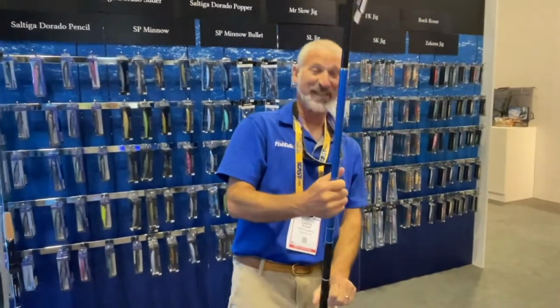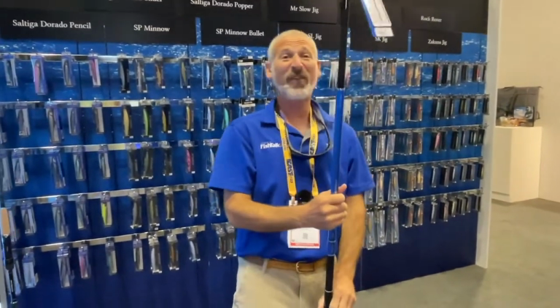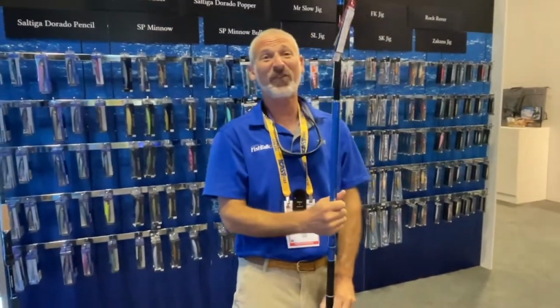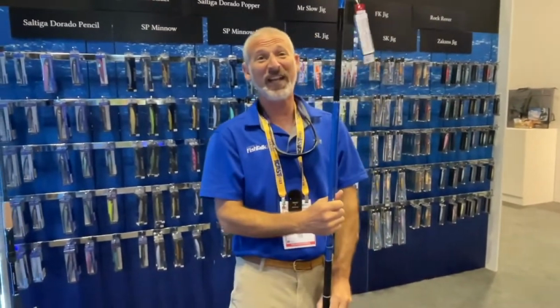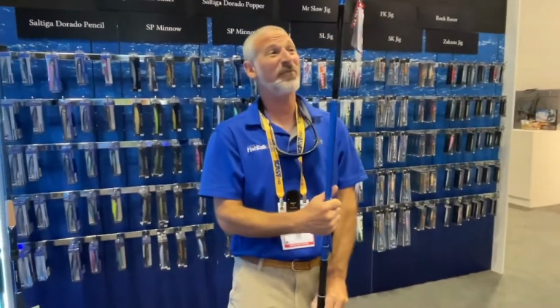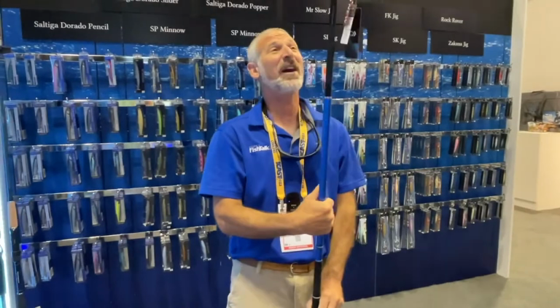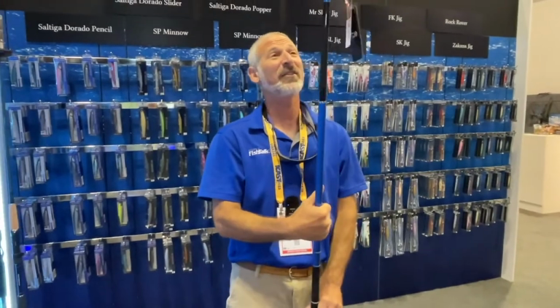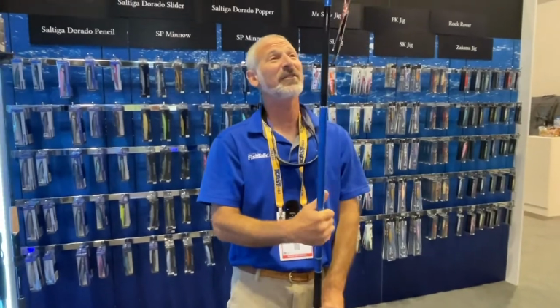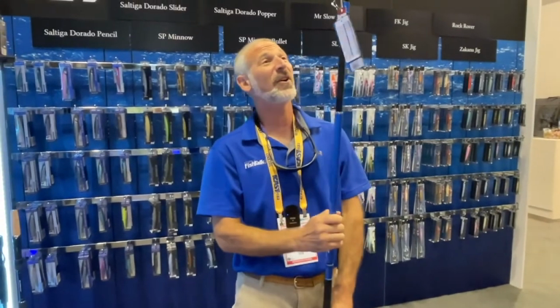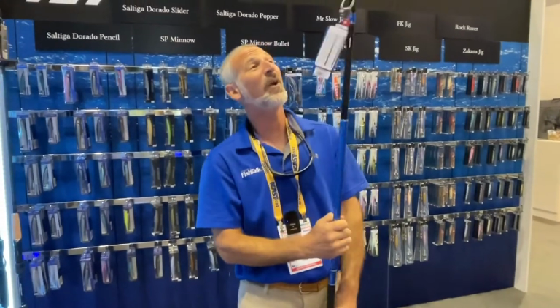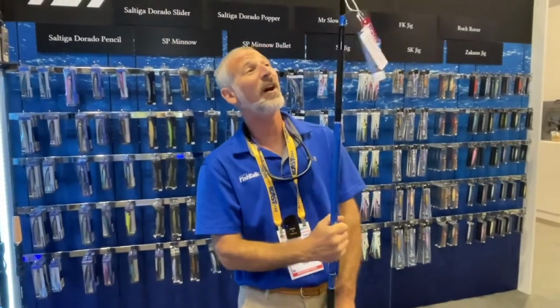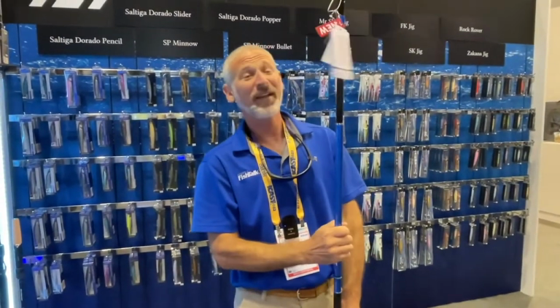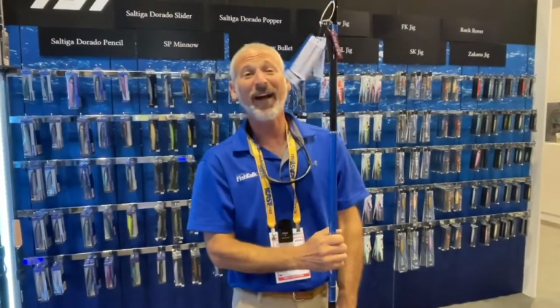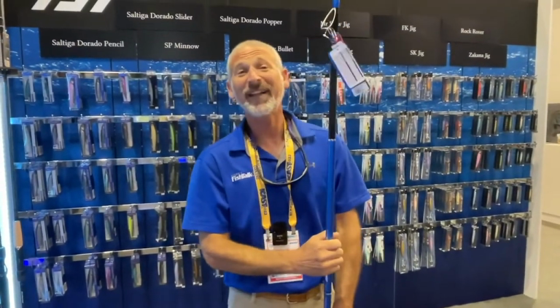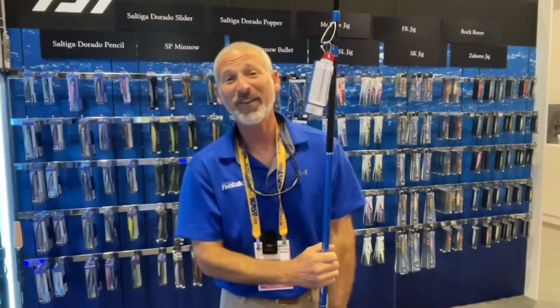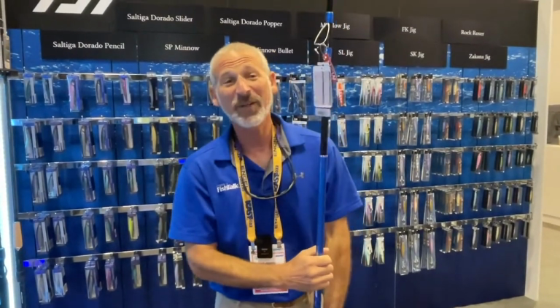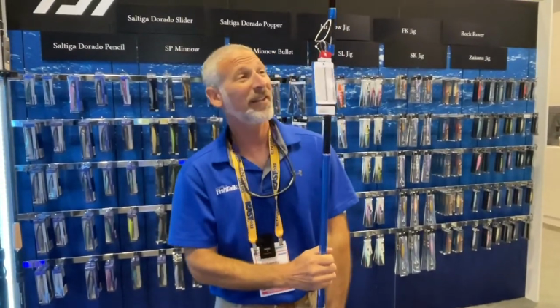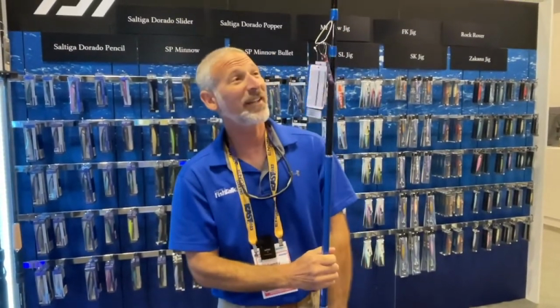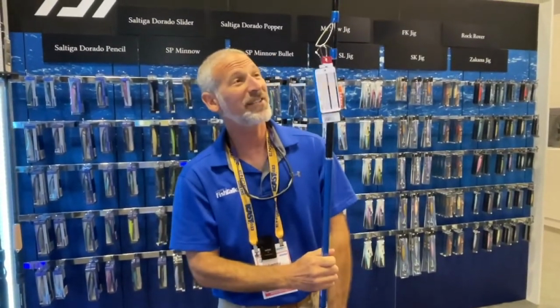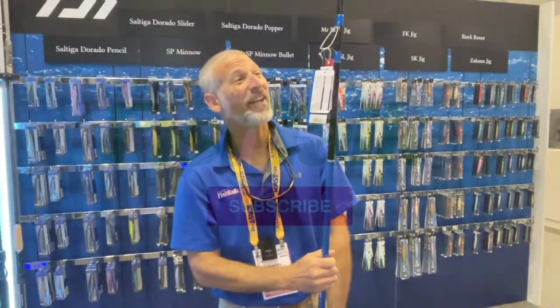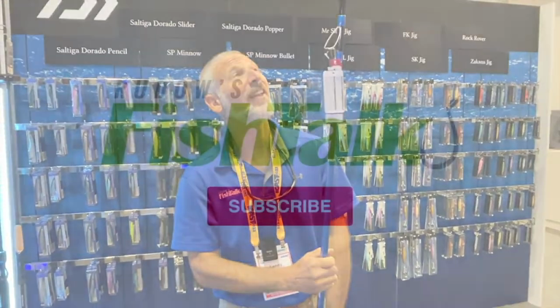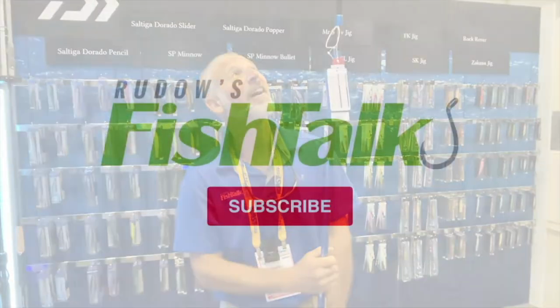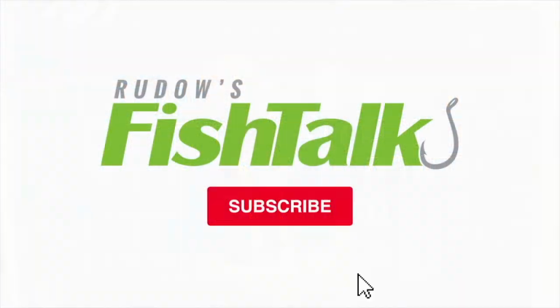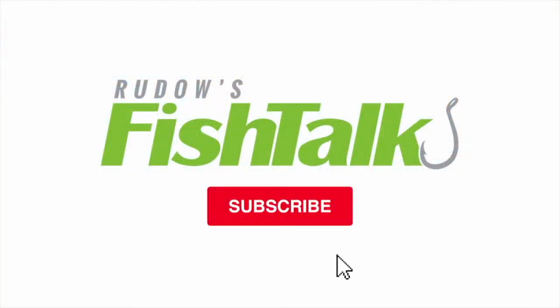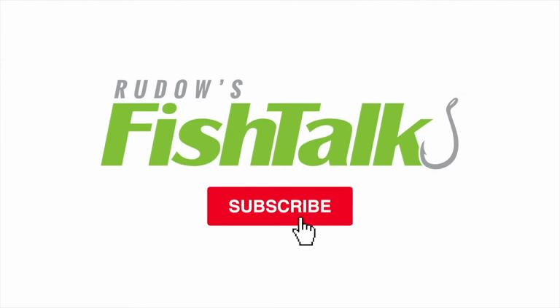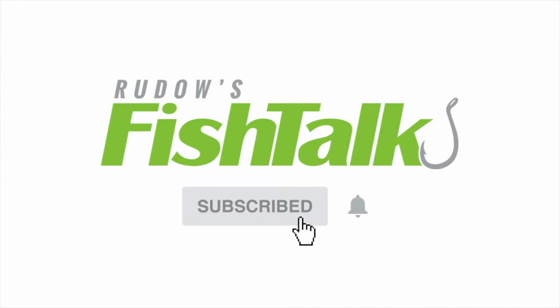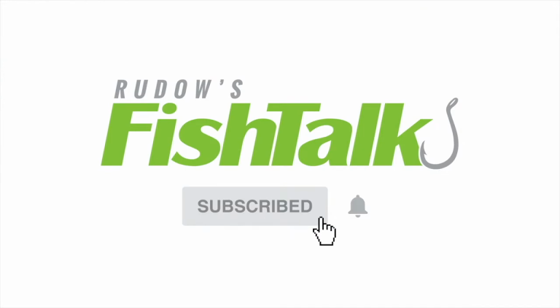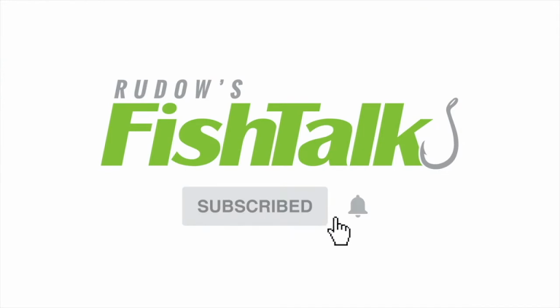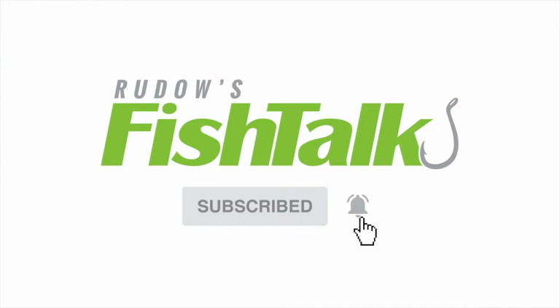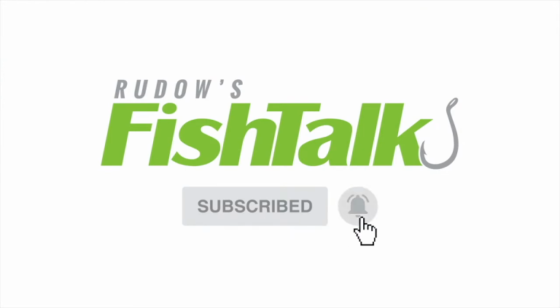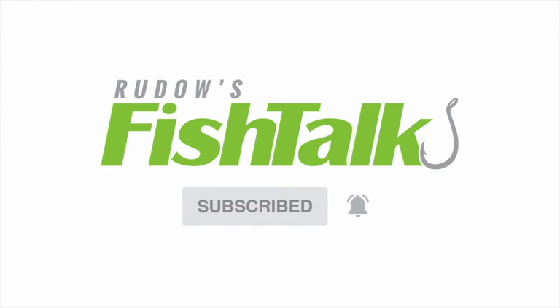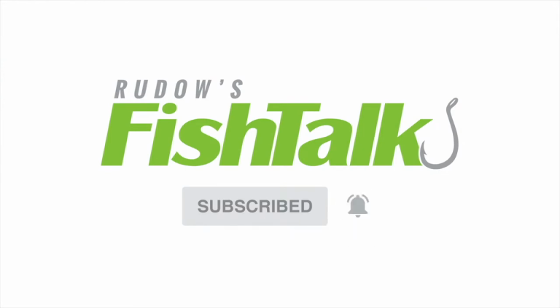I'll tell you what — I think this thing is going to cast about three and a half miles! That's the other one you gotta check out. Don't miss another Fish Talk video — click below to subscribe.